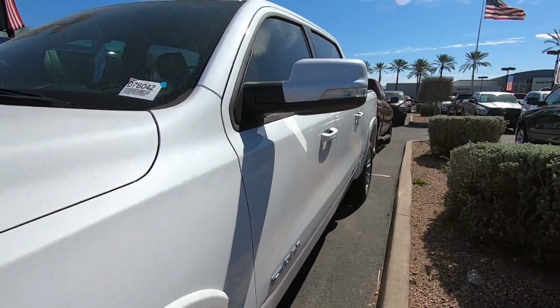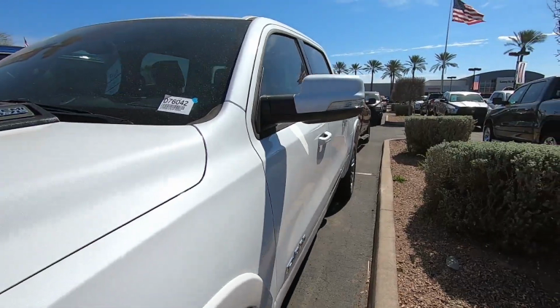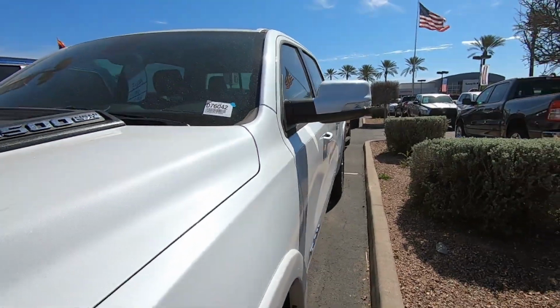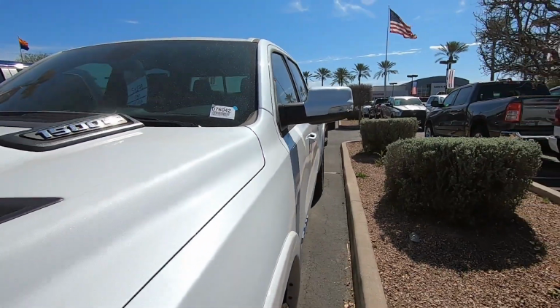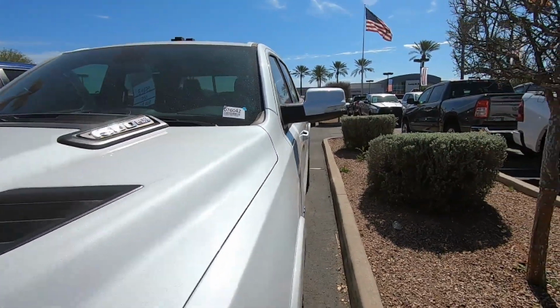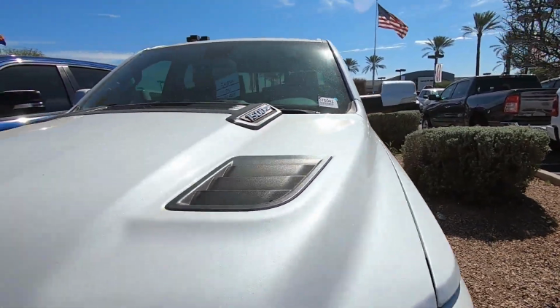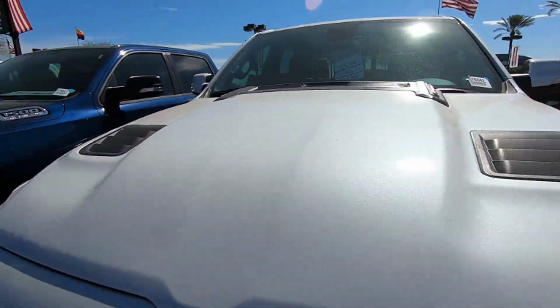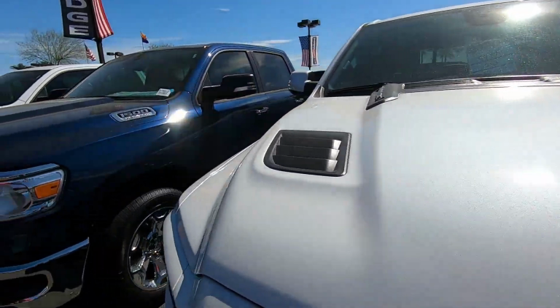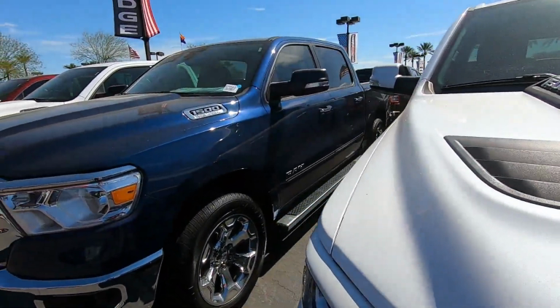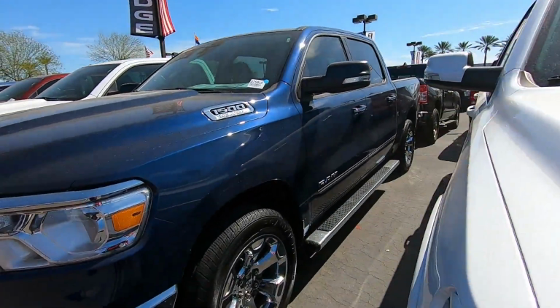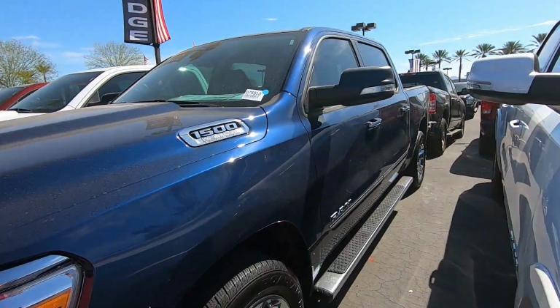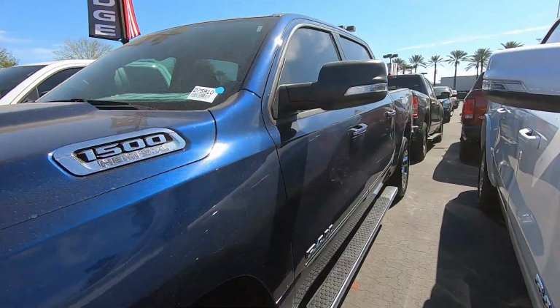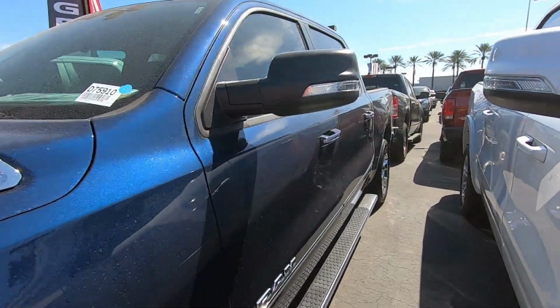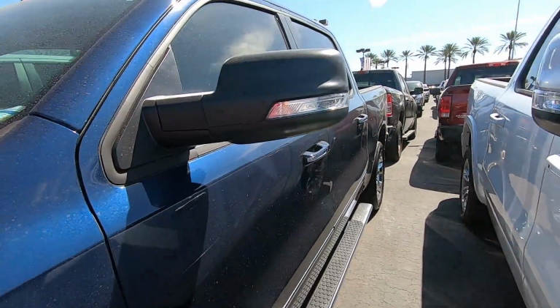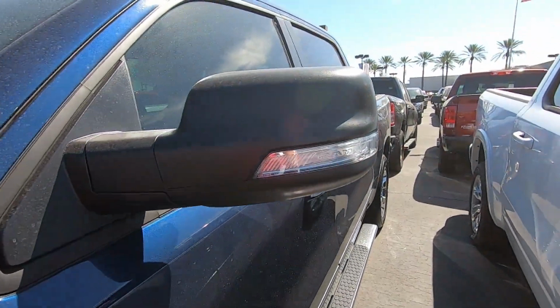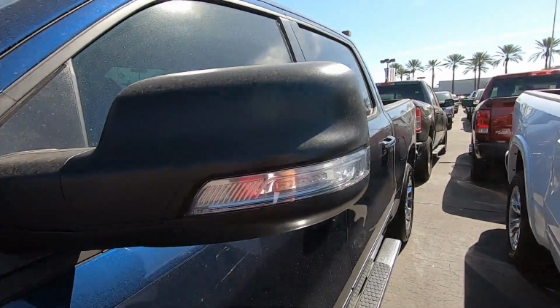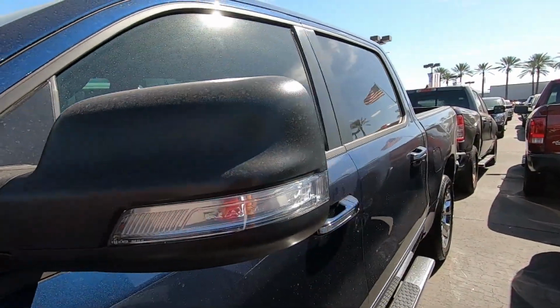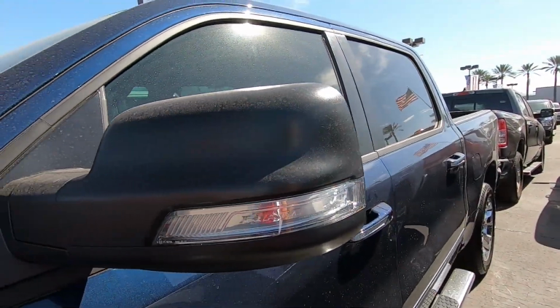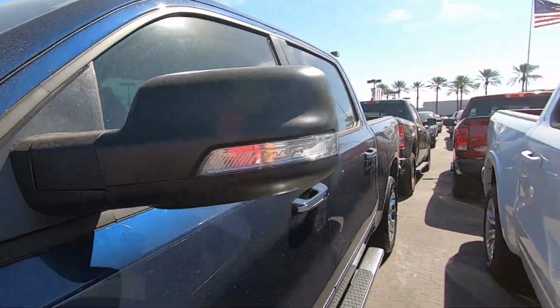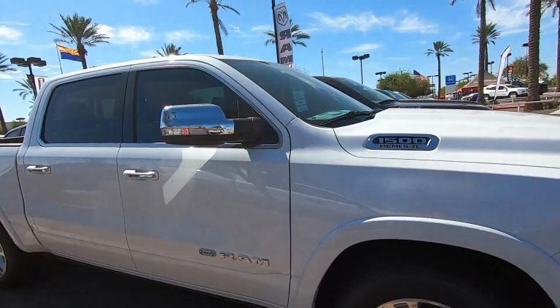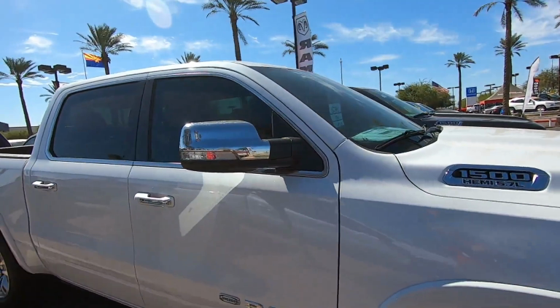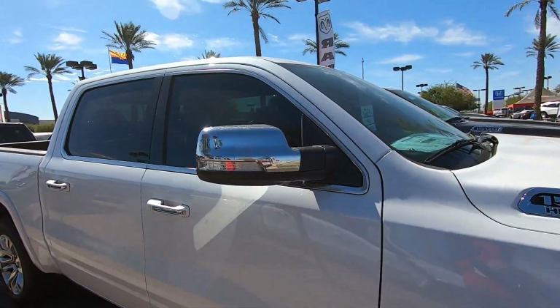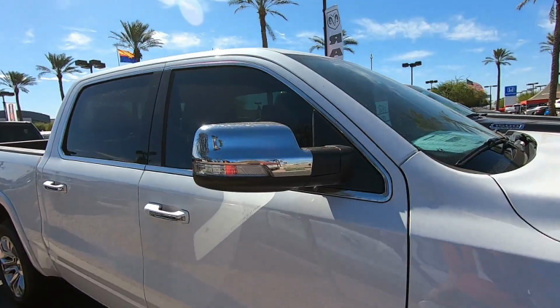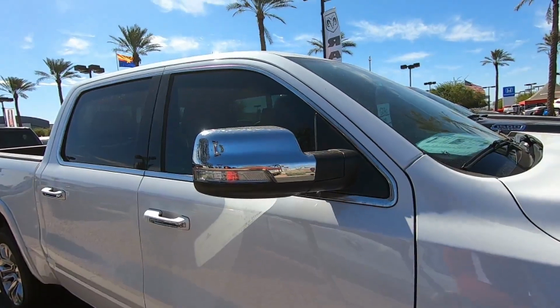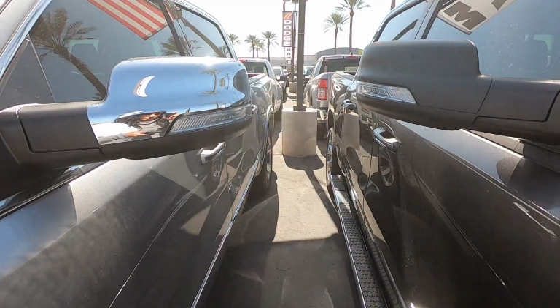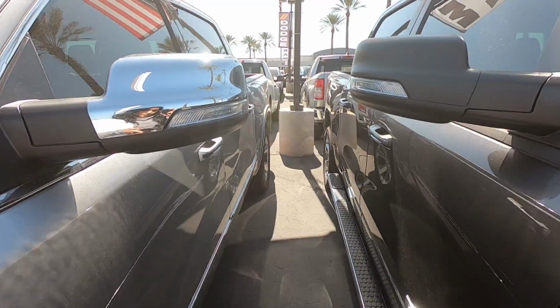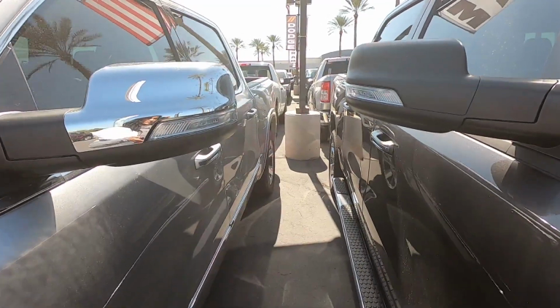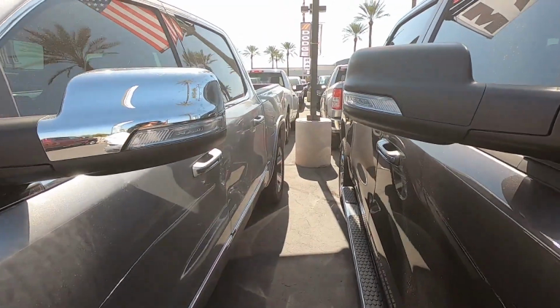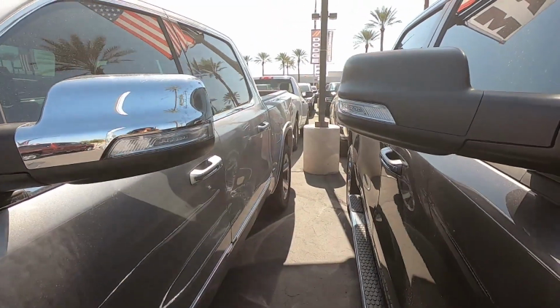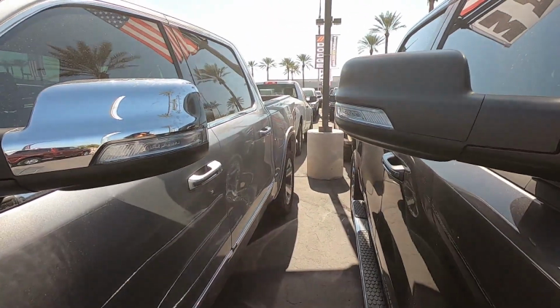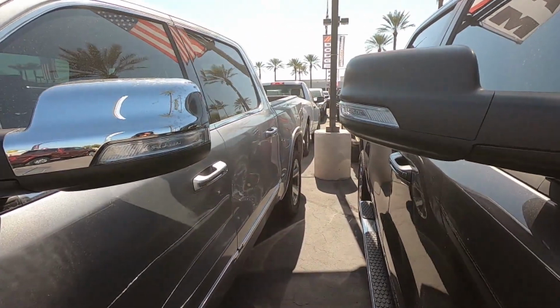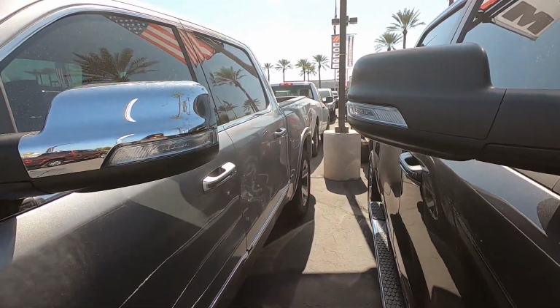They do come in paint match colors for your vehicle, or sometimes they come in black textured like this one here, and some come in chrome. We do carry and sell the chrome and the black textured ones as well.